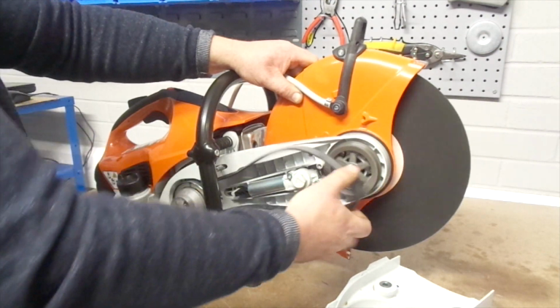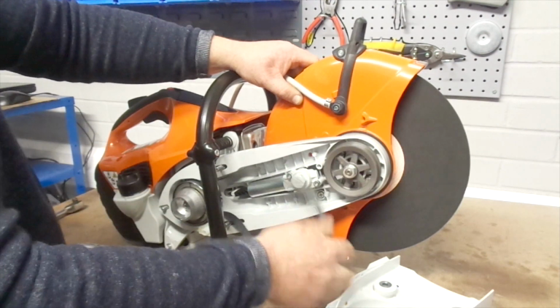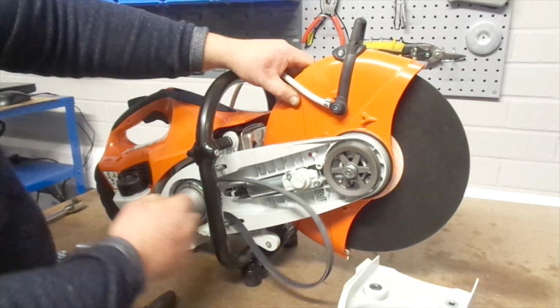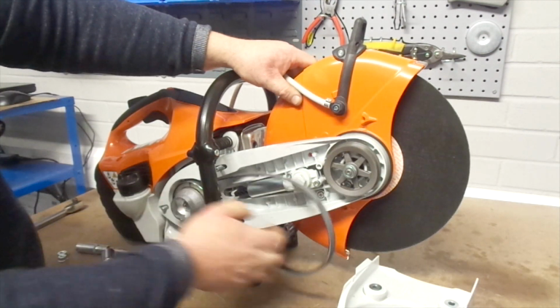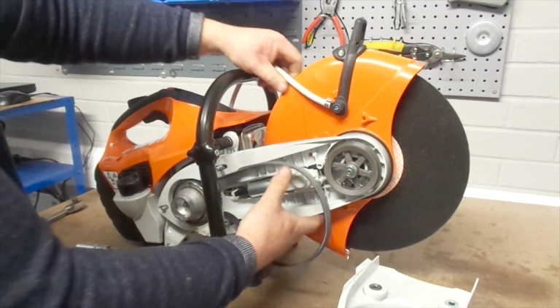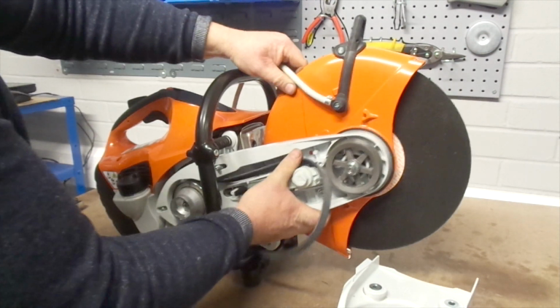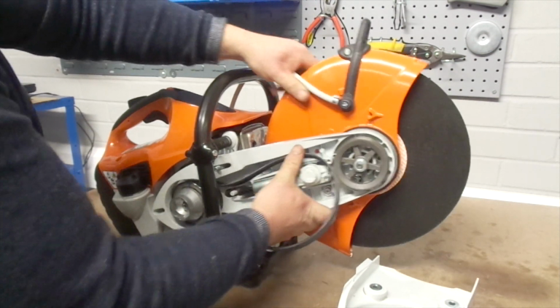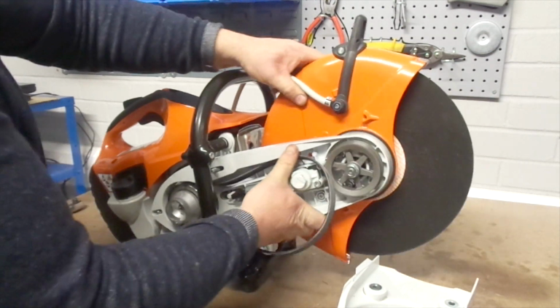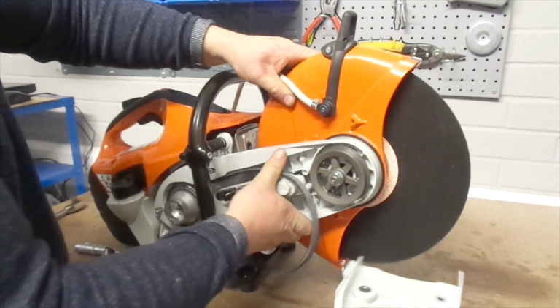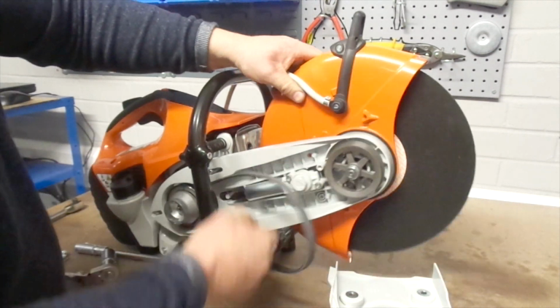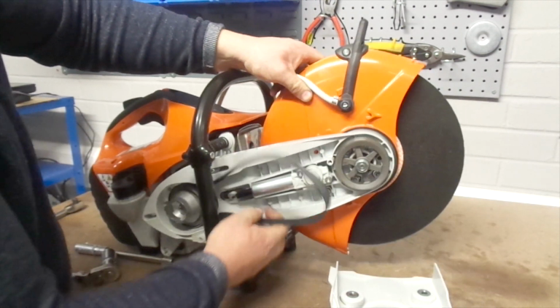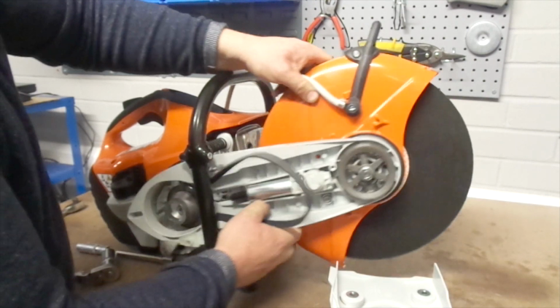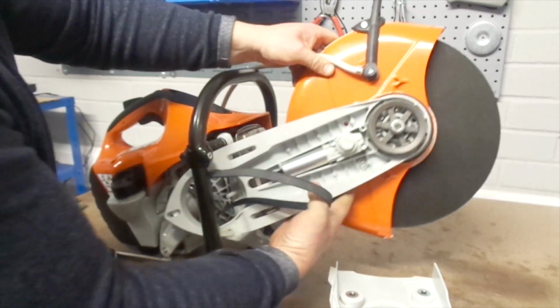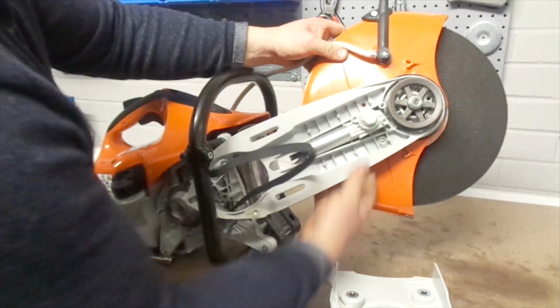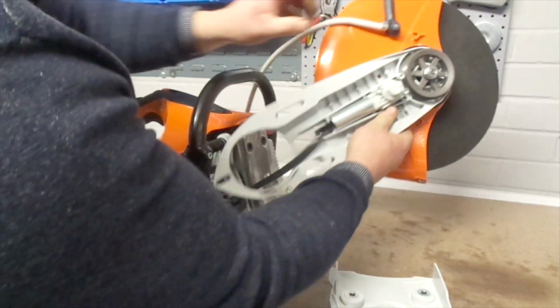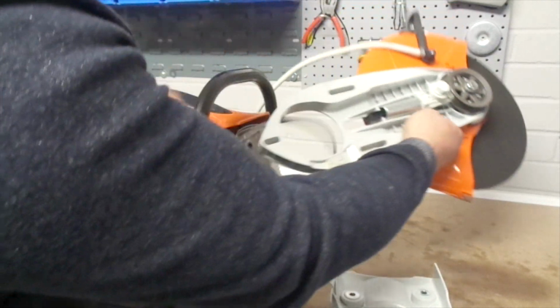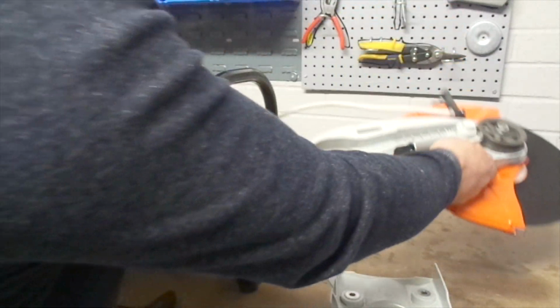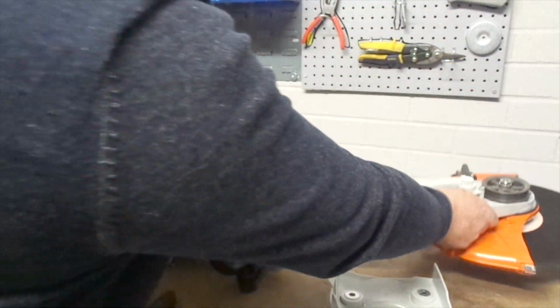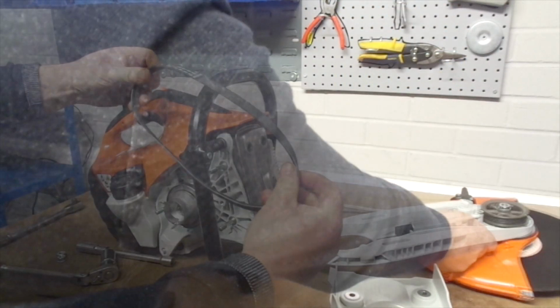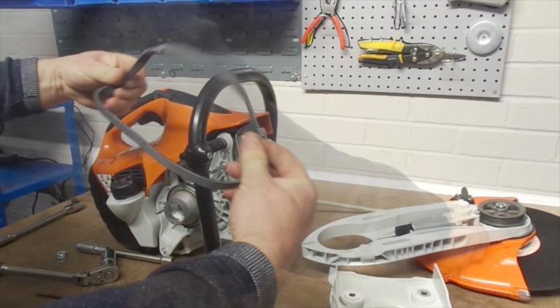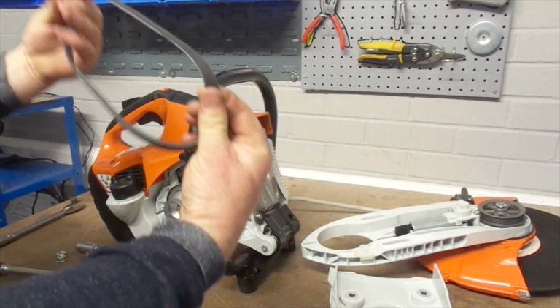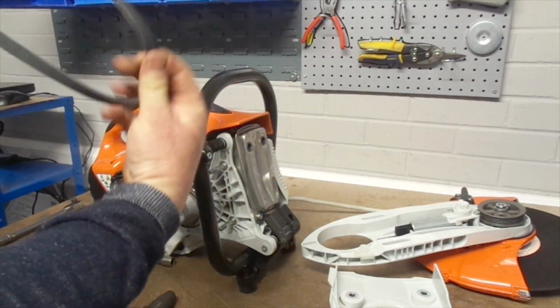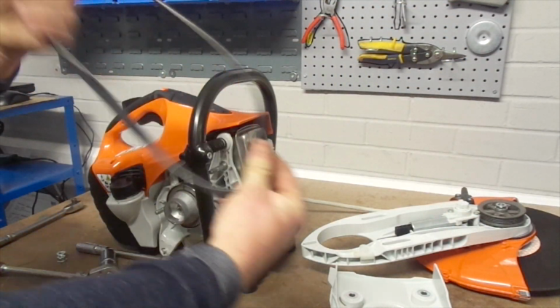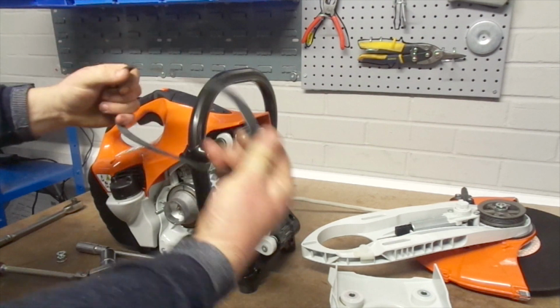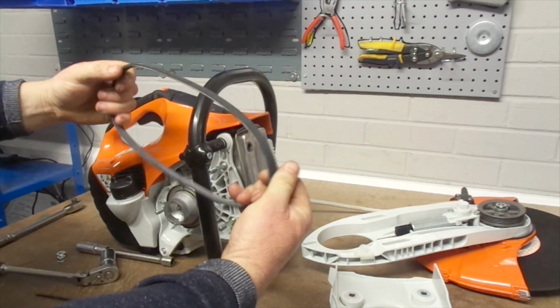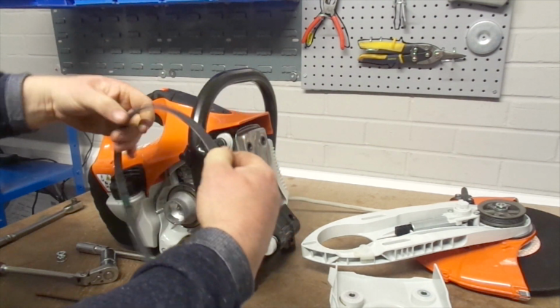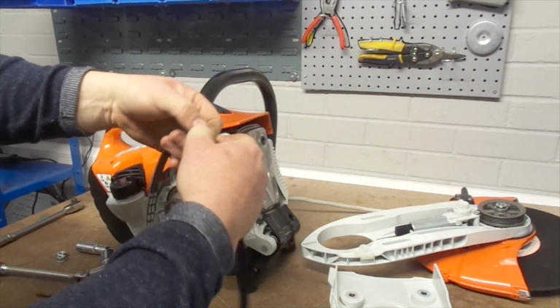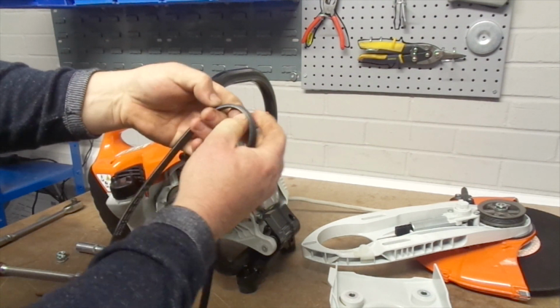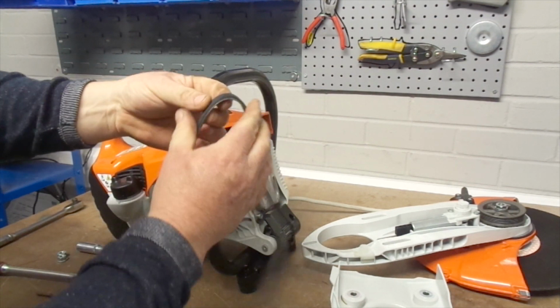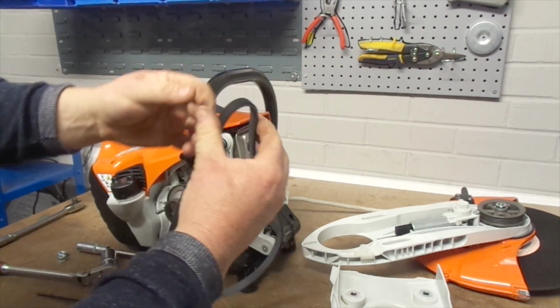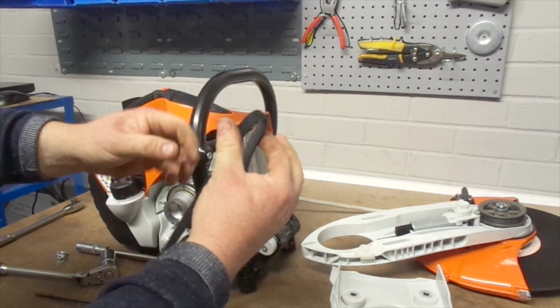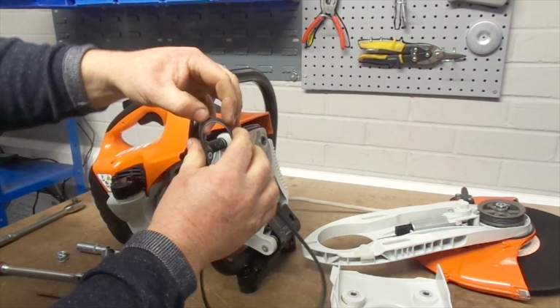Completely remove the front of the saw to free the belt. If you are unsure whether to replace the belt, inspect it by eye and with your fingers to check for wear and splits in the belt.